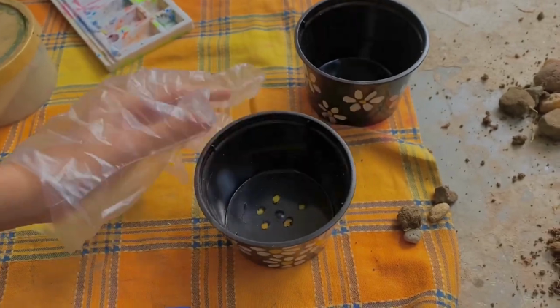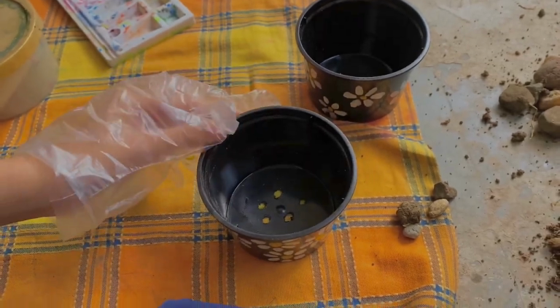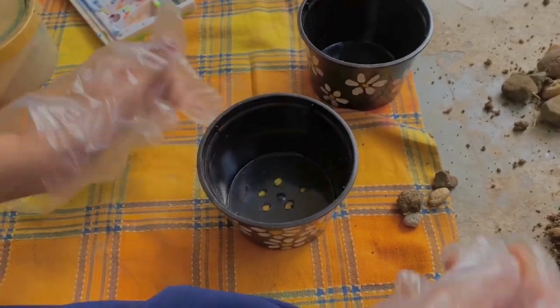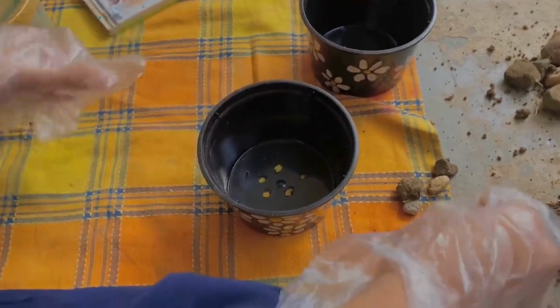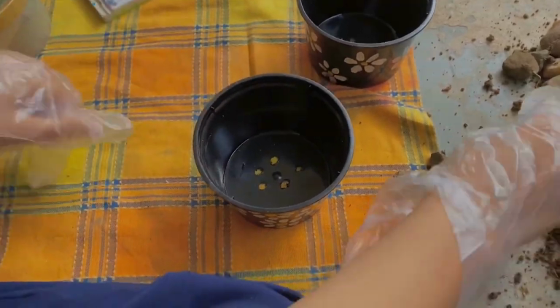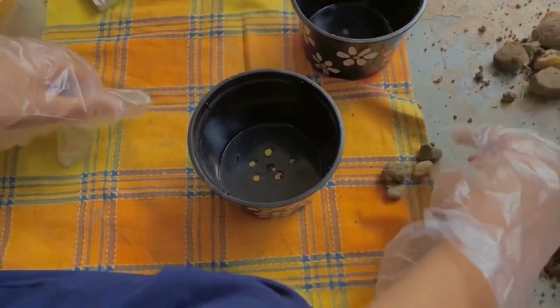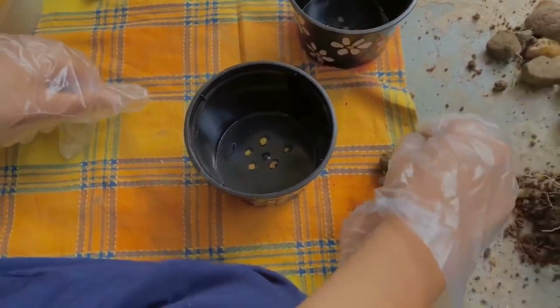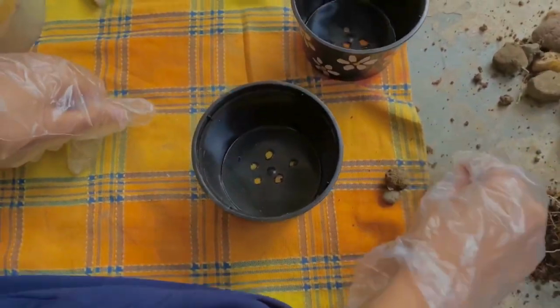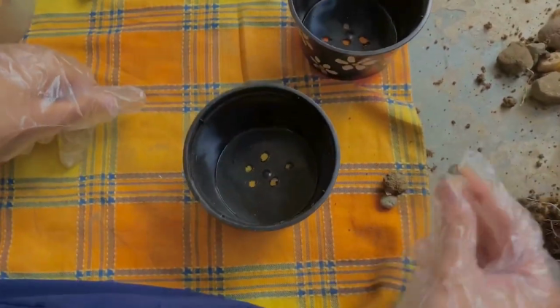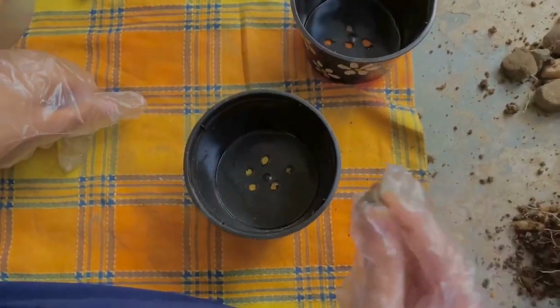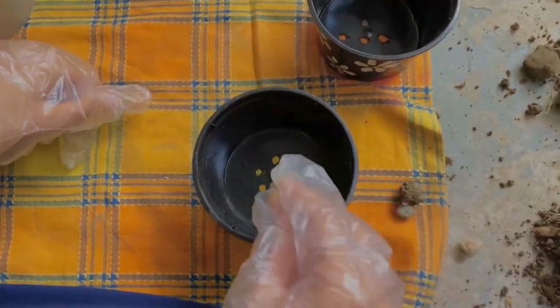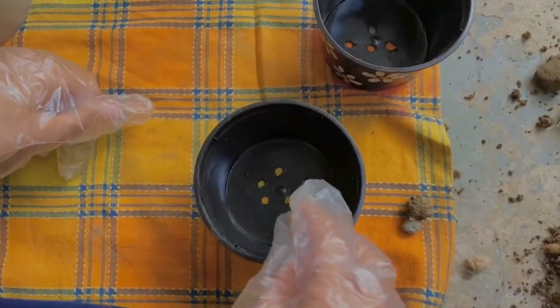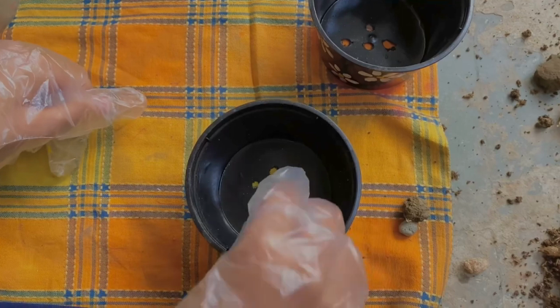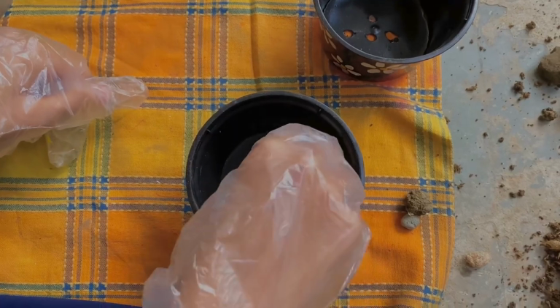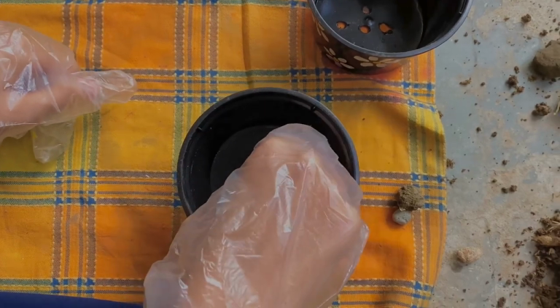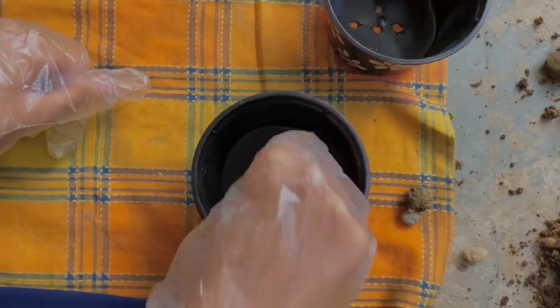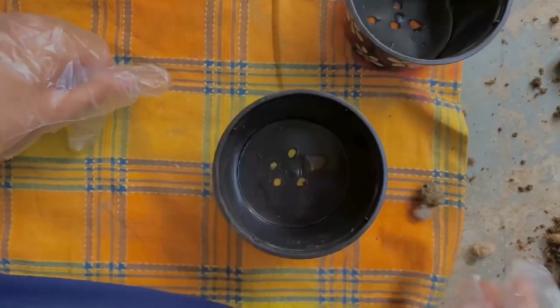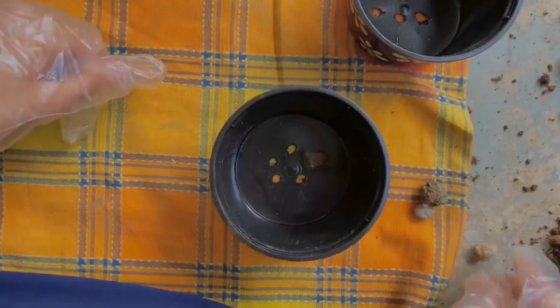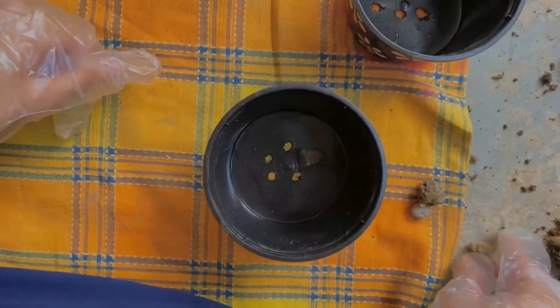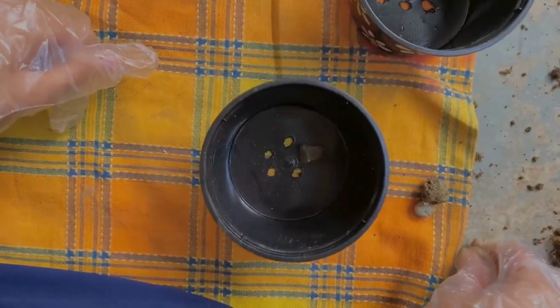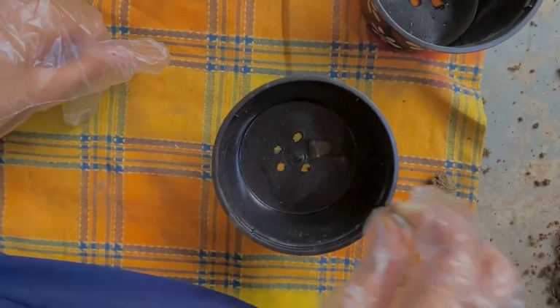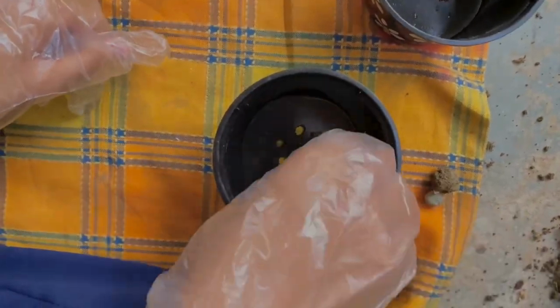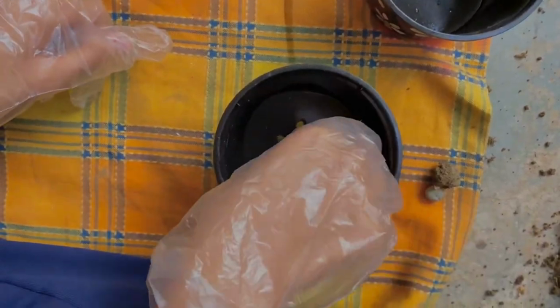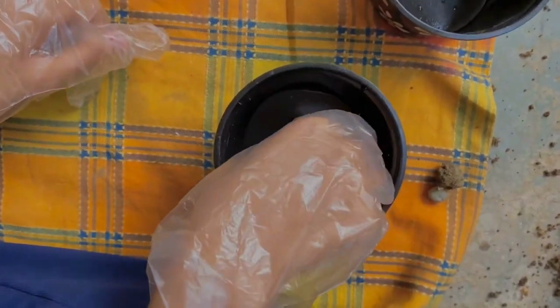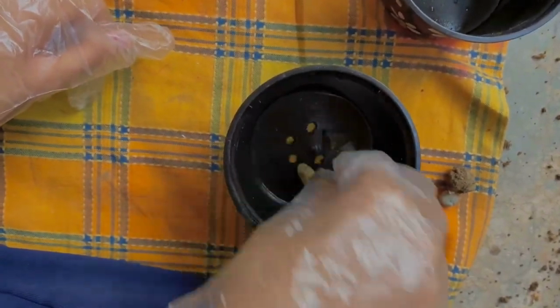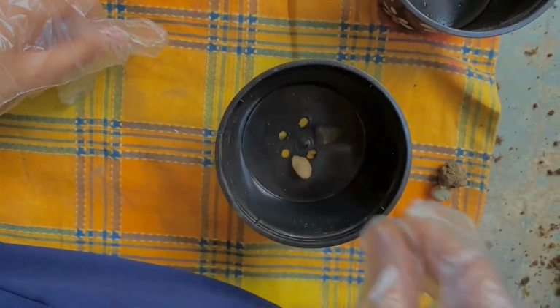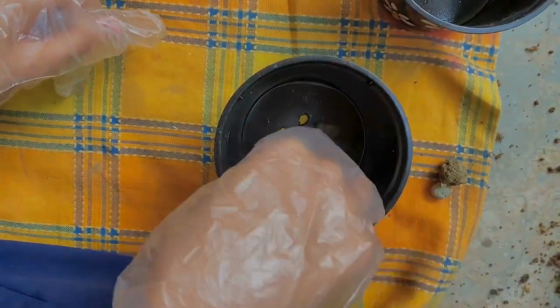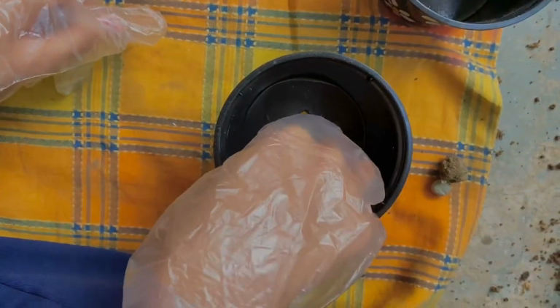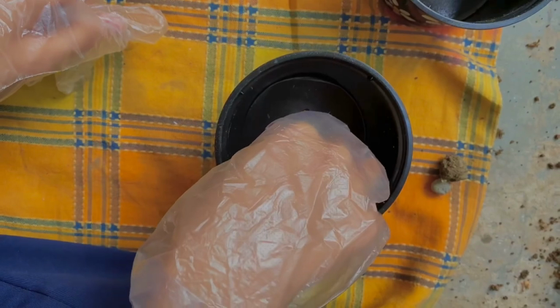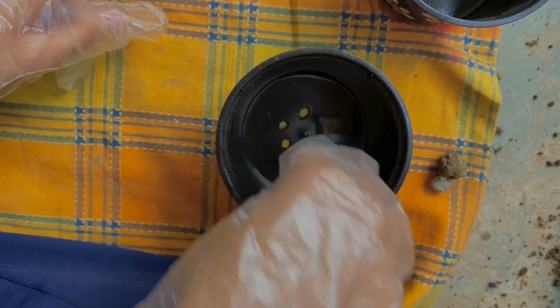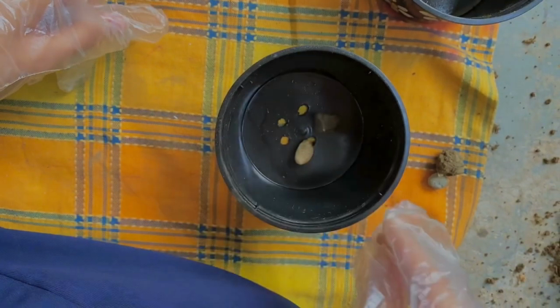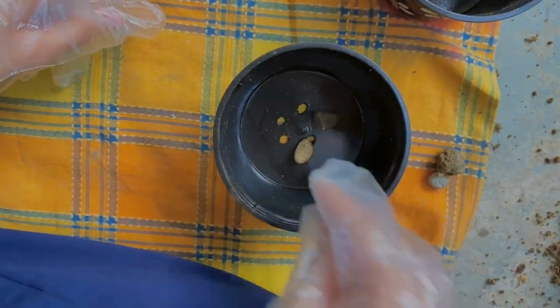We will start by putting some gravels and small pebbles over the holes that we drilled, so that the soil does not run off from the pot.